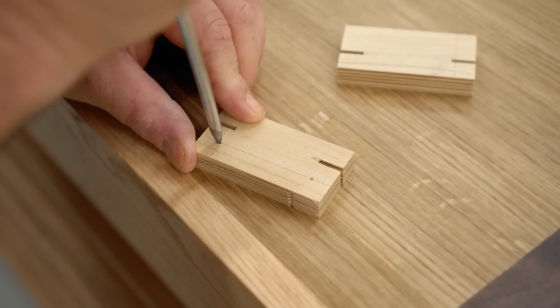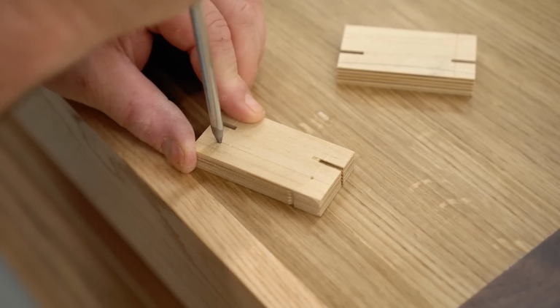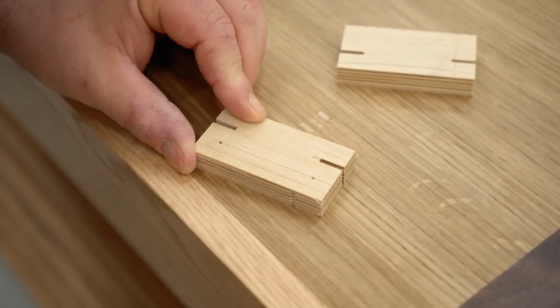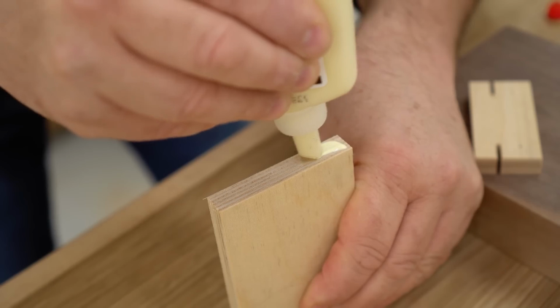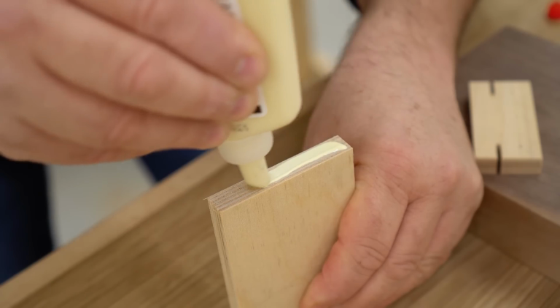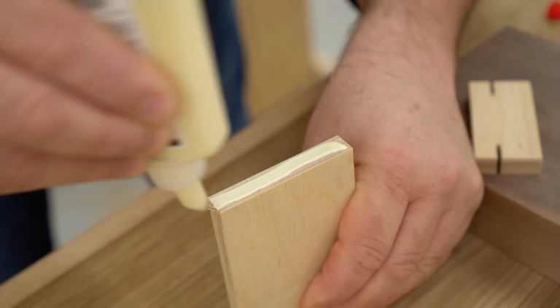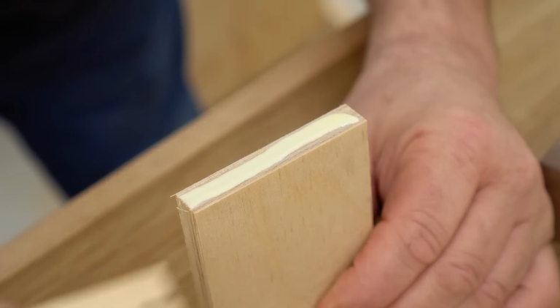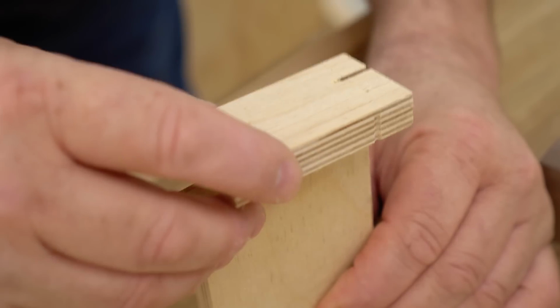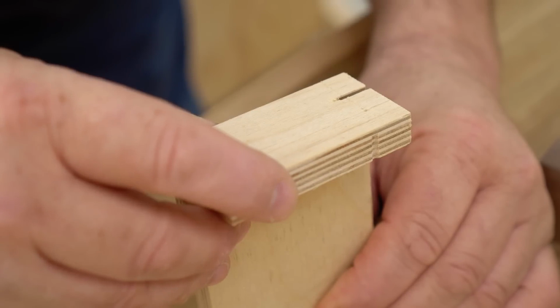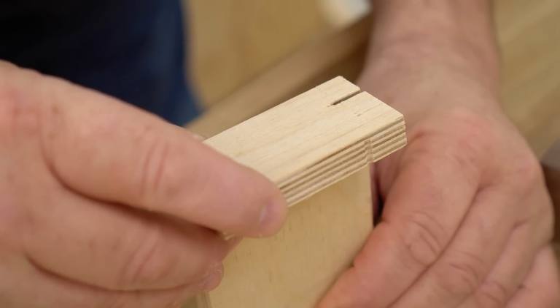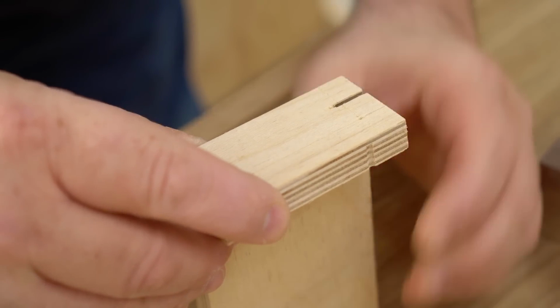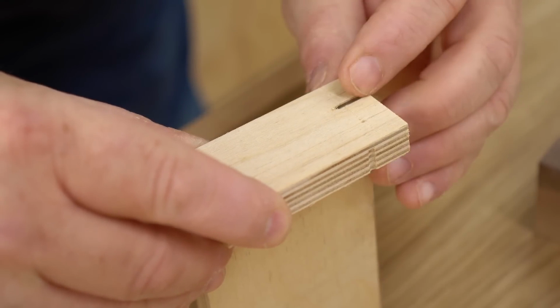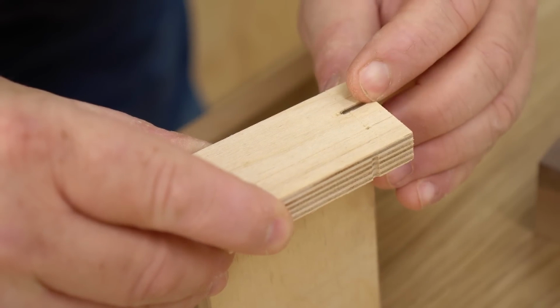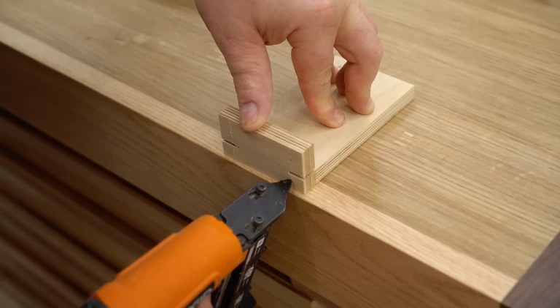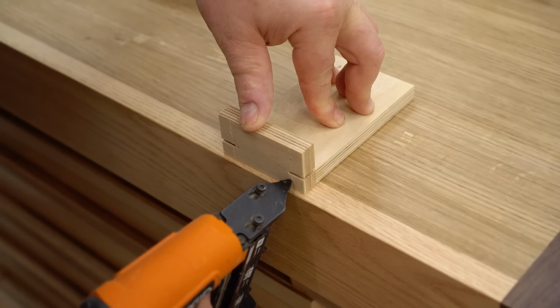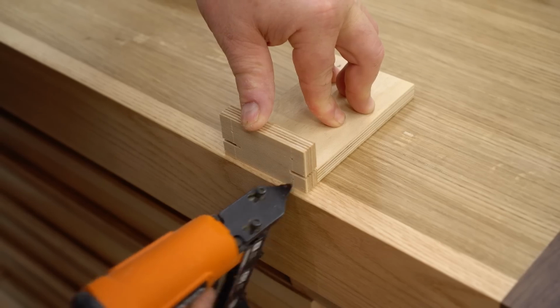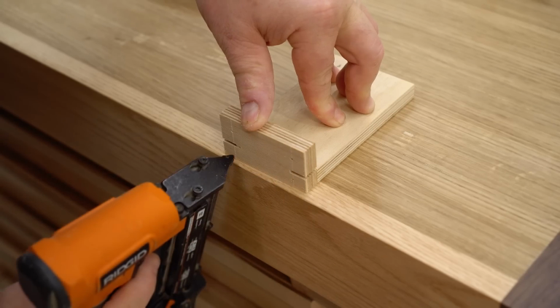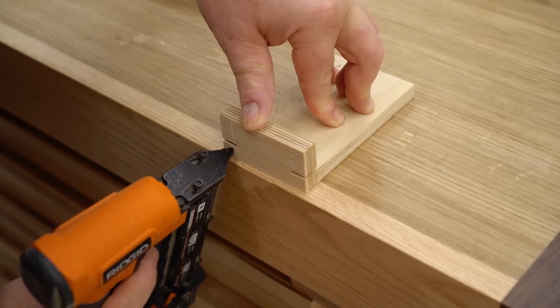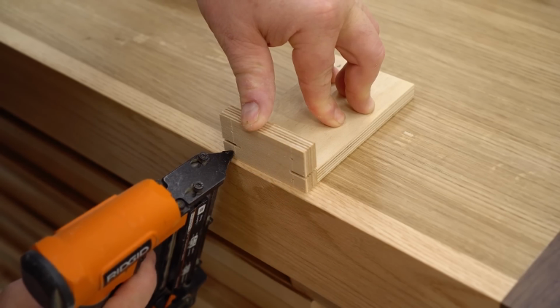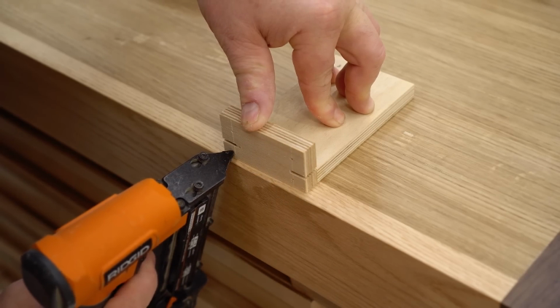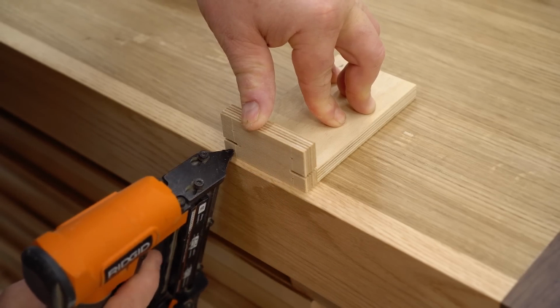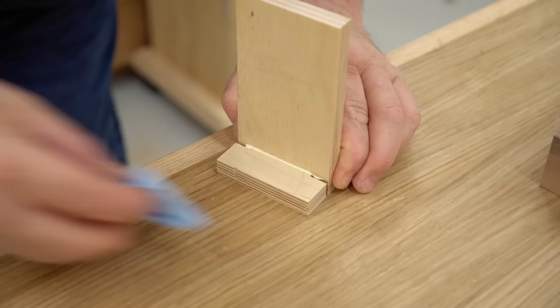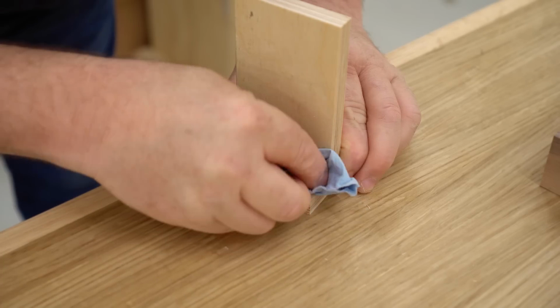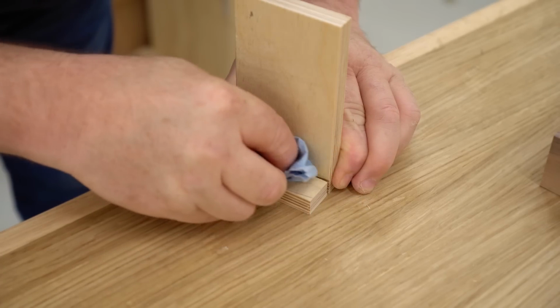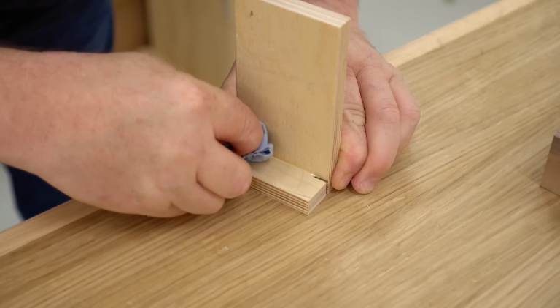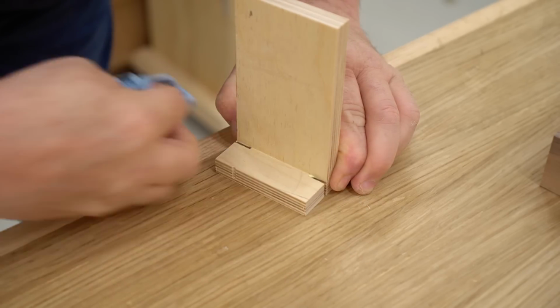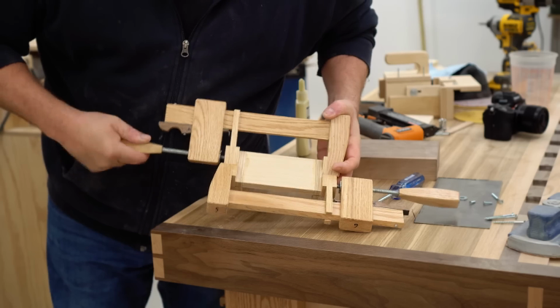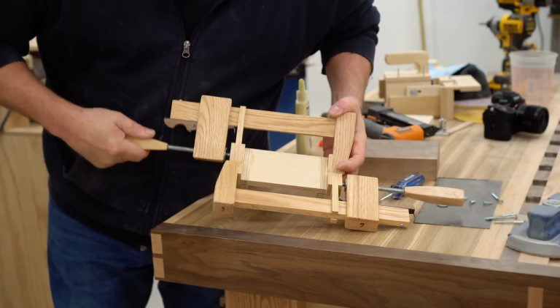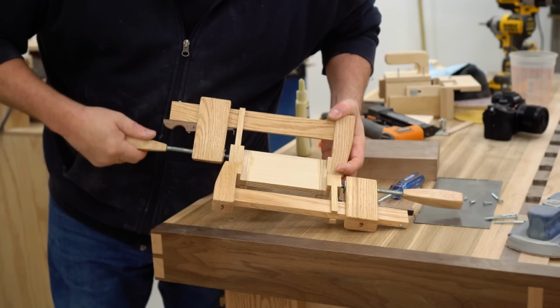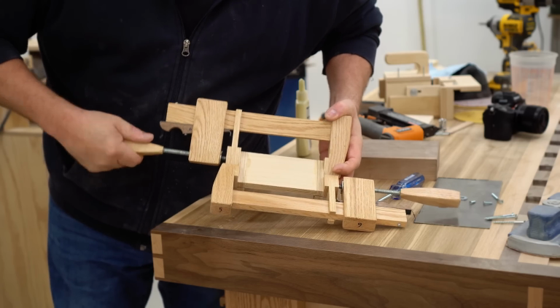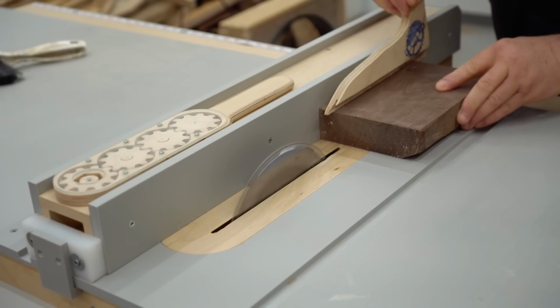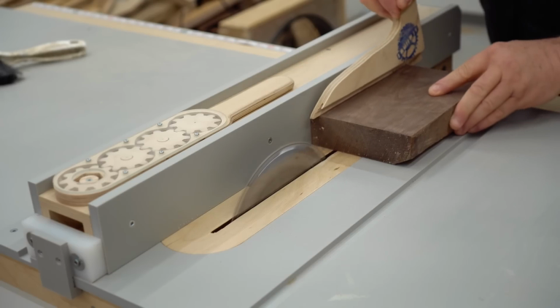With that done I can glue the ends to the pad. I'm doing that with regular woodworking glue and clamping it up with a pair of my homemade clamps. I'm going to set that aside to dry for about an hour and in the meantime I can start working on the handles.